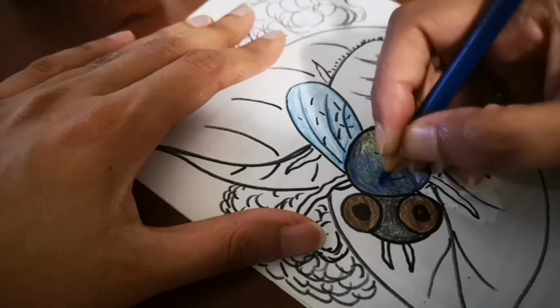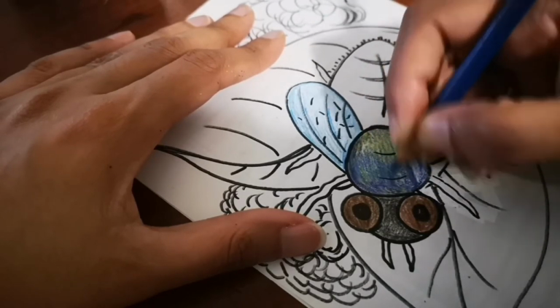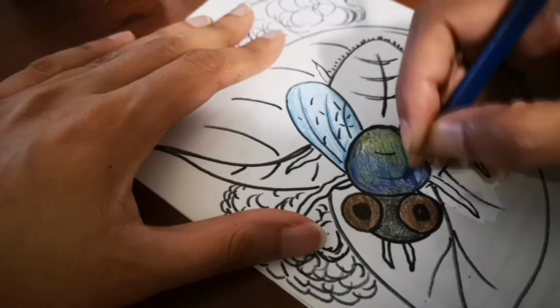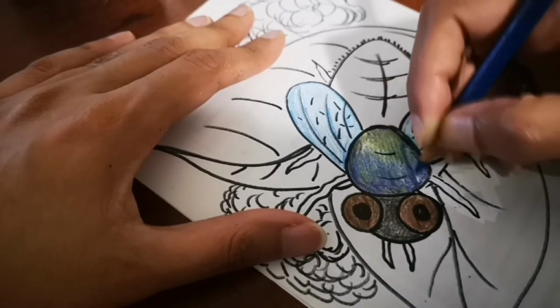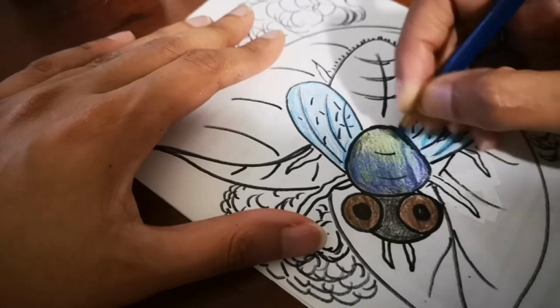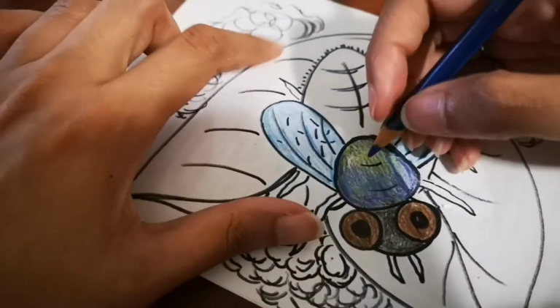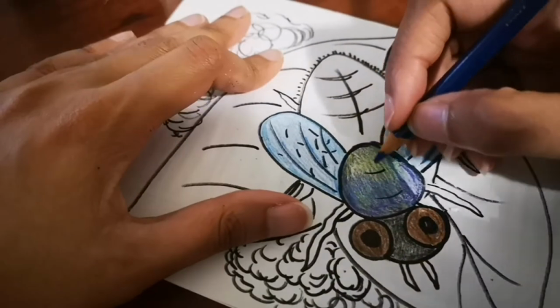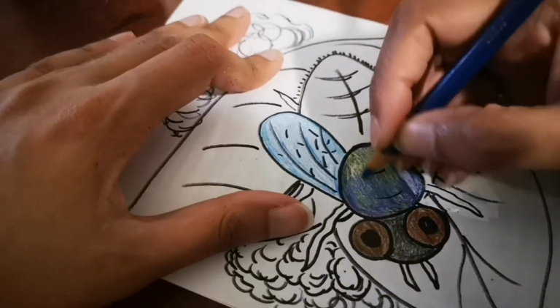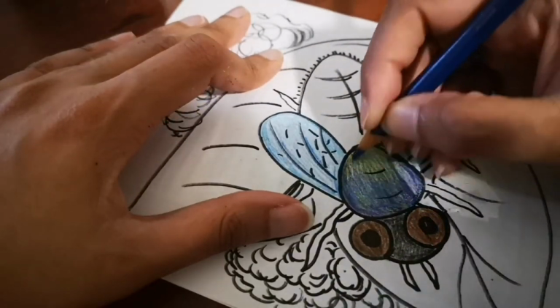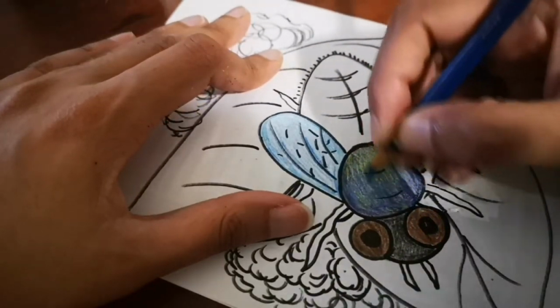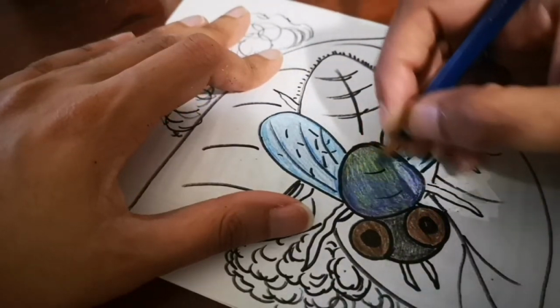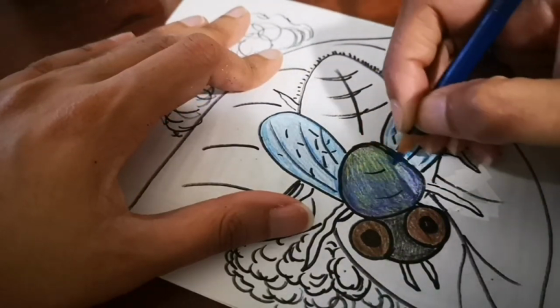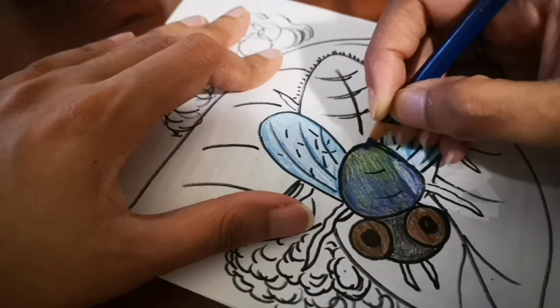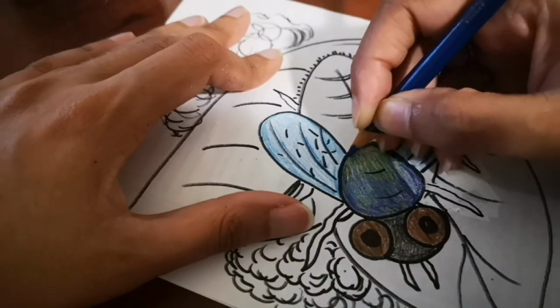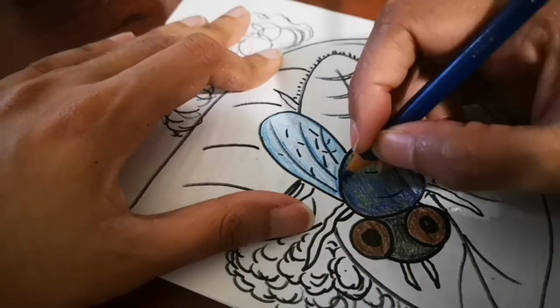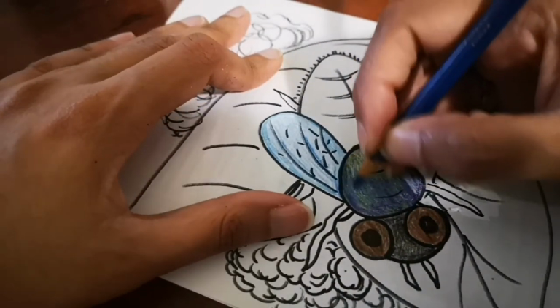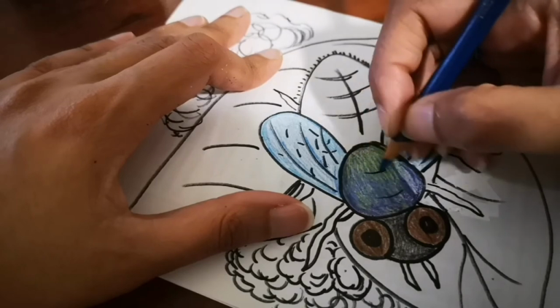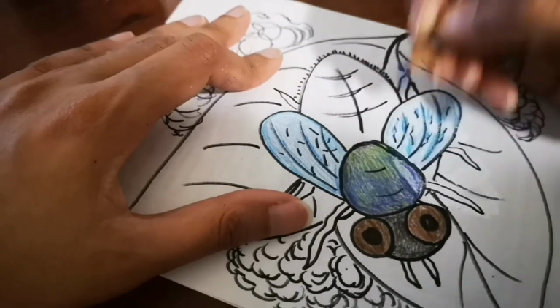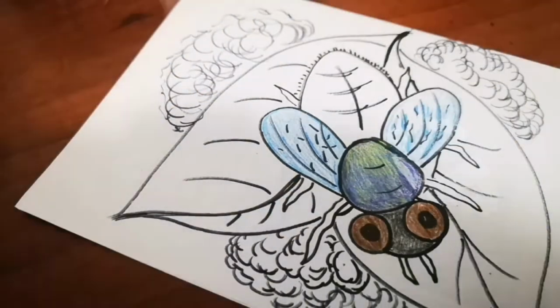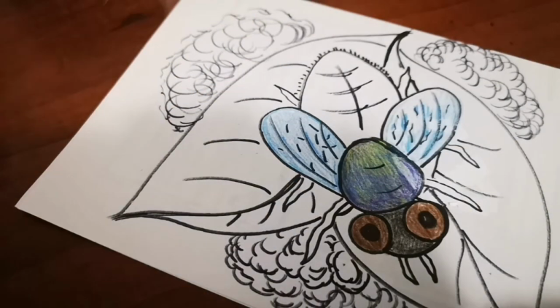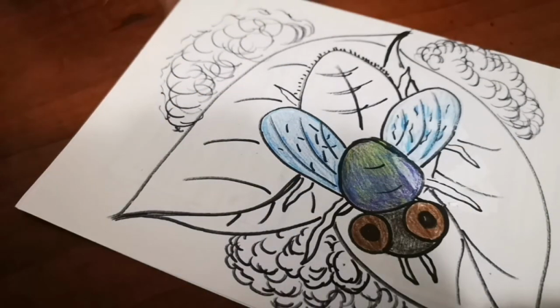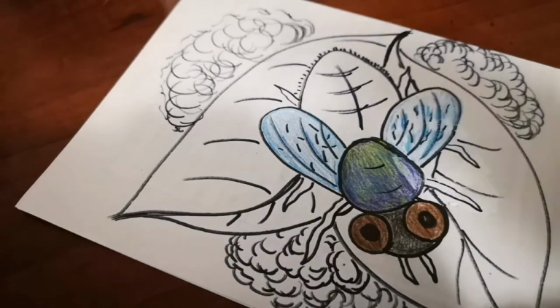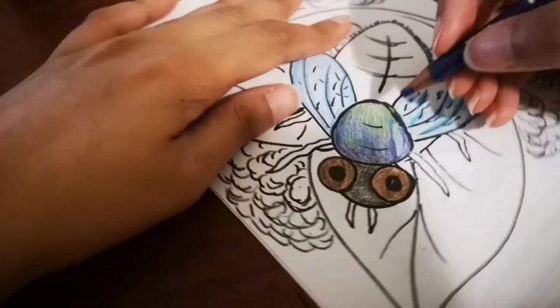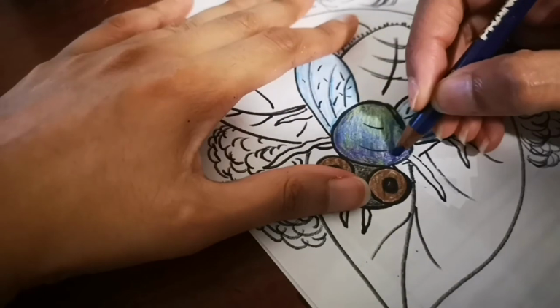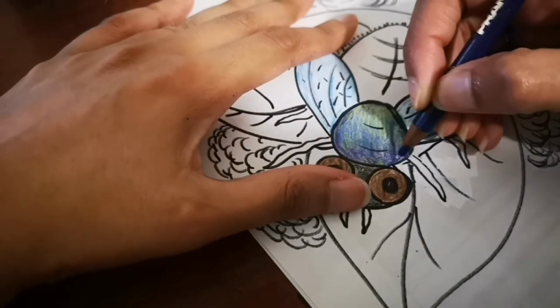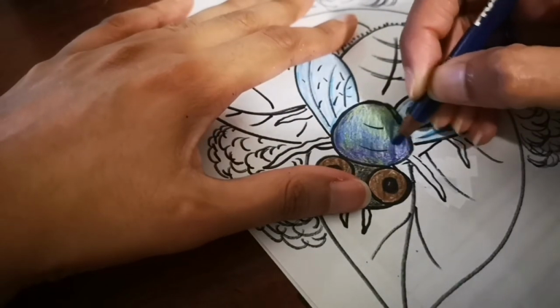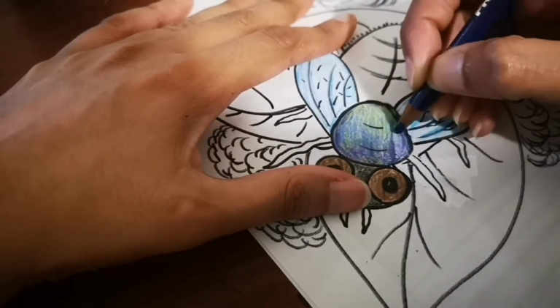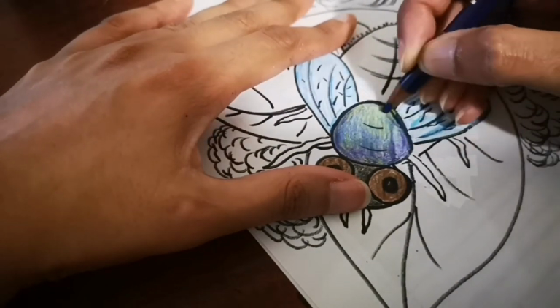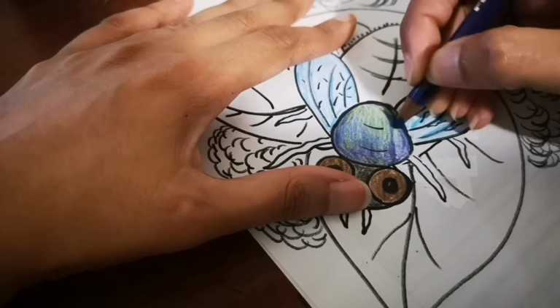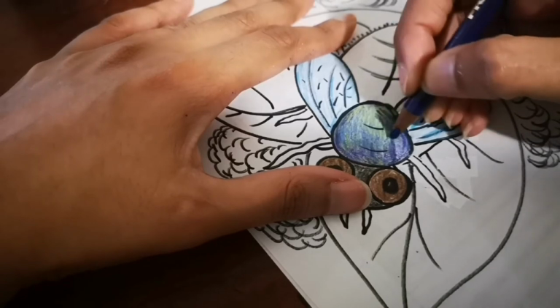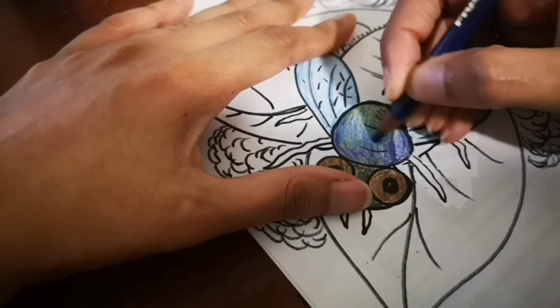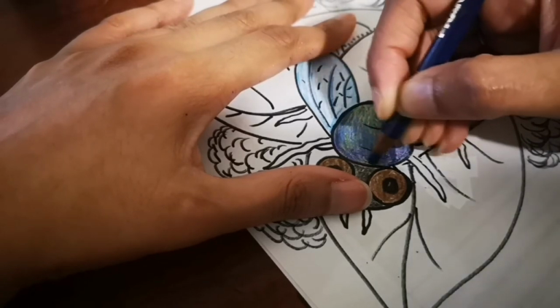Did you know that flies don't like yellow color? They like blues, but they don't like yellow — they repel yellow. So if you put something yellow, they would not come to it.